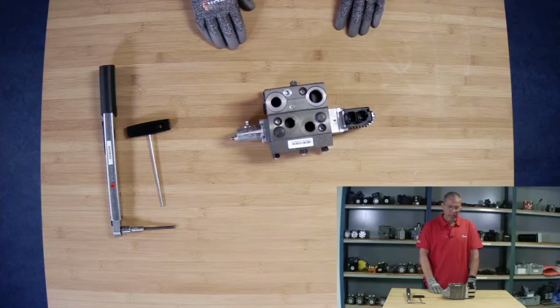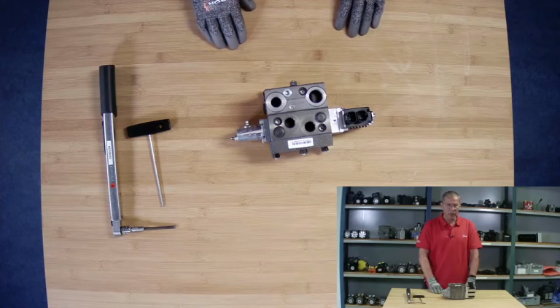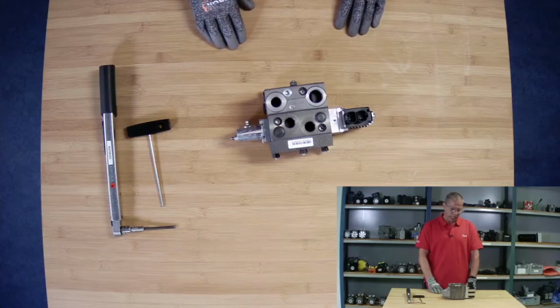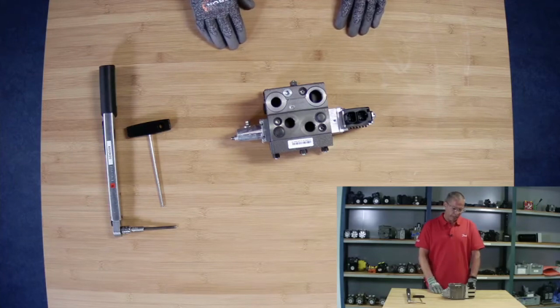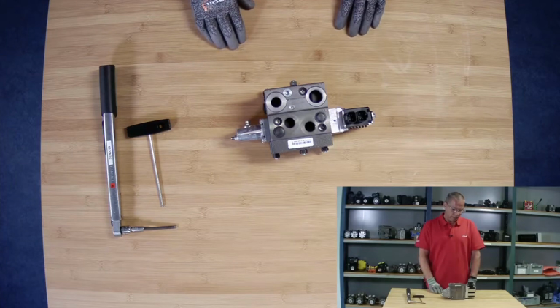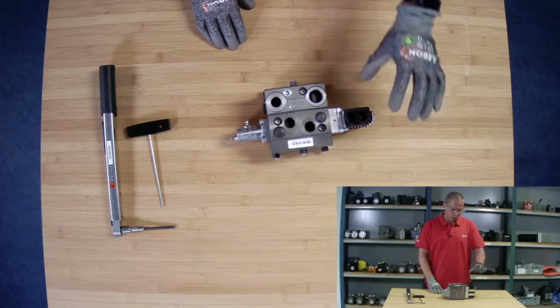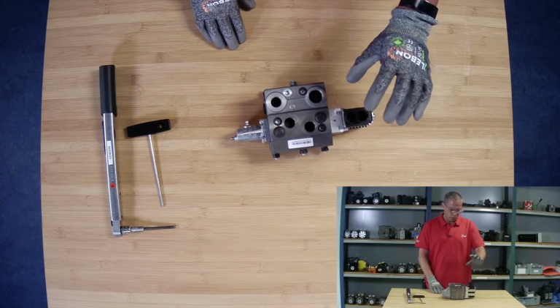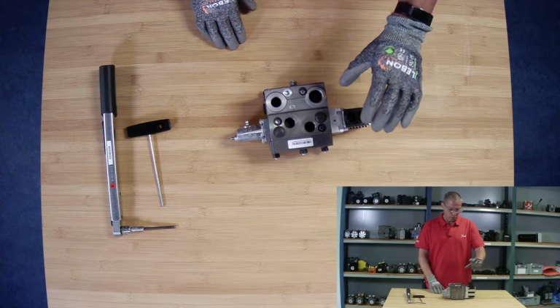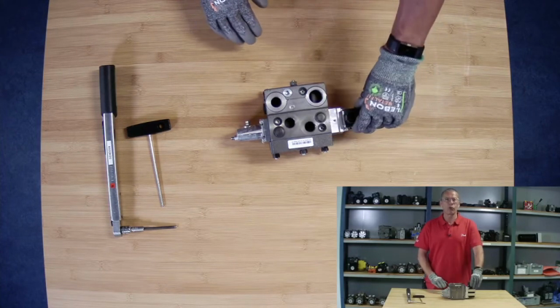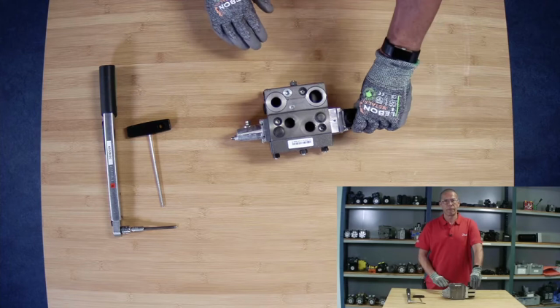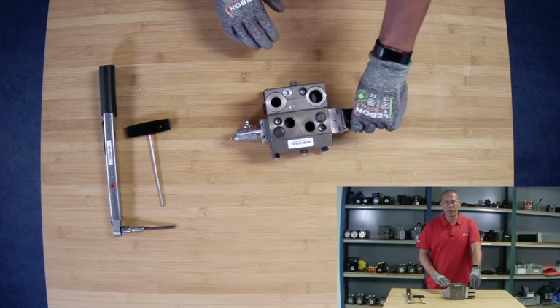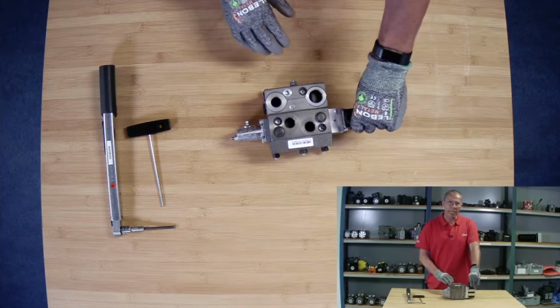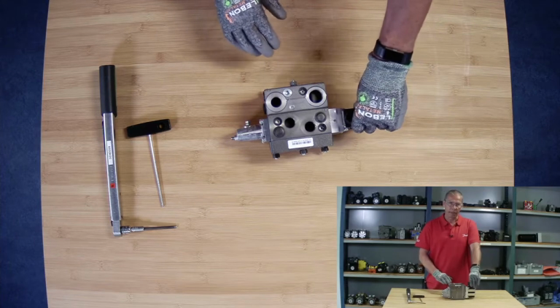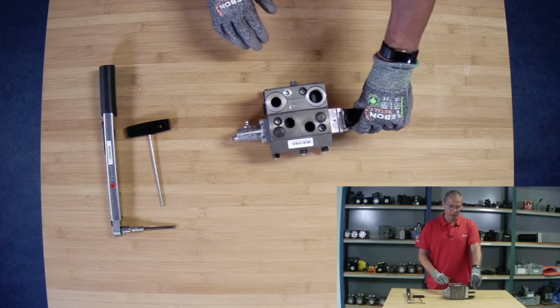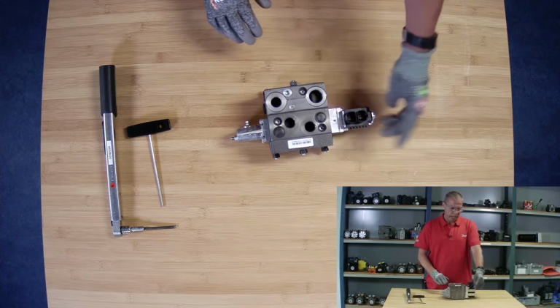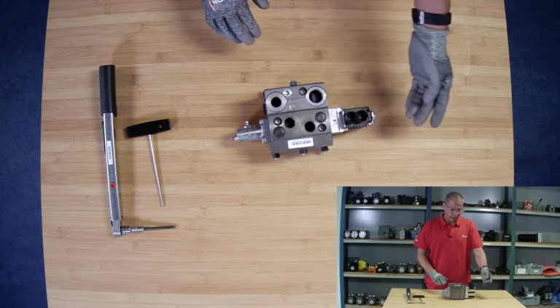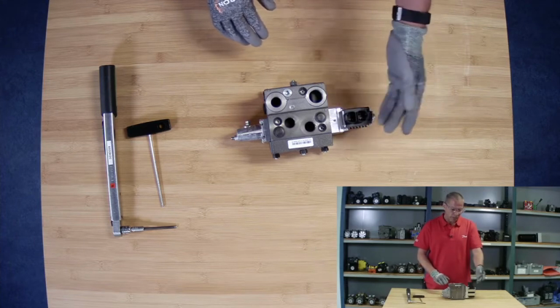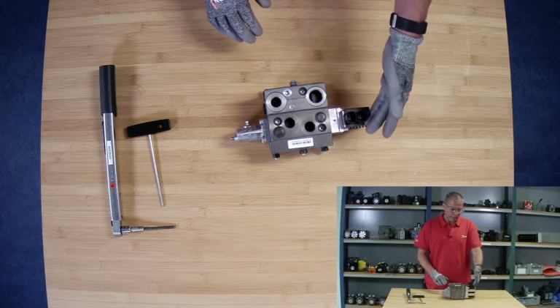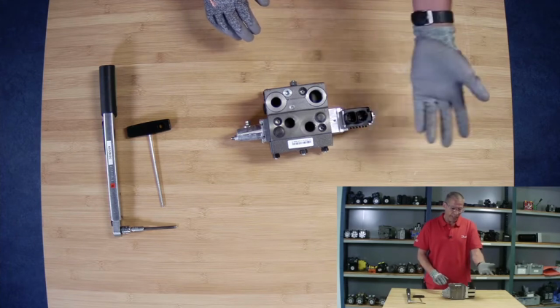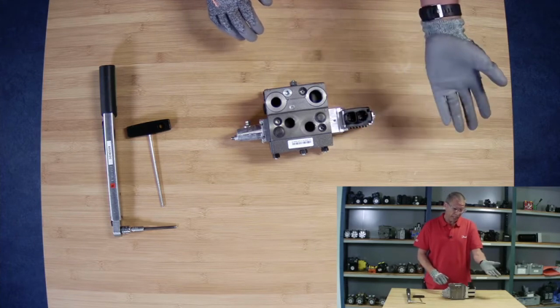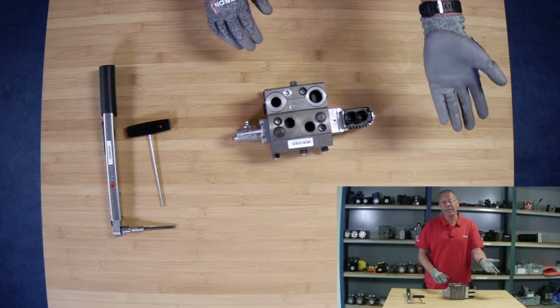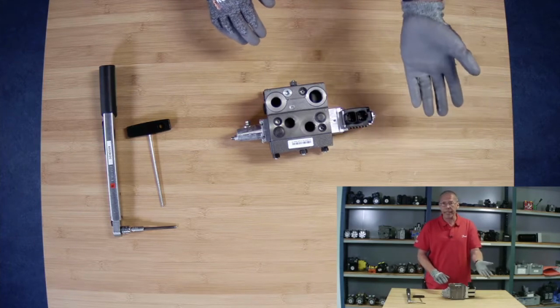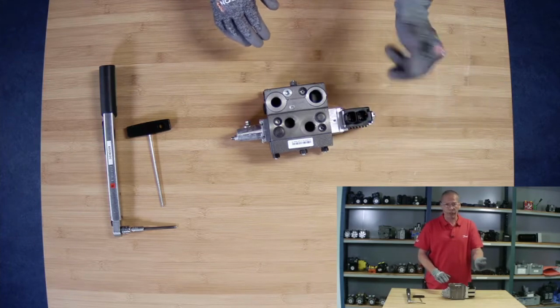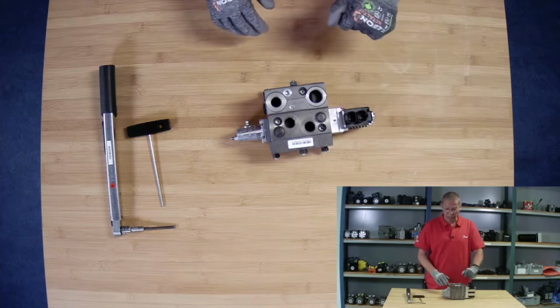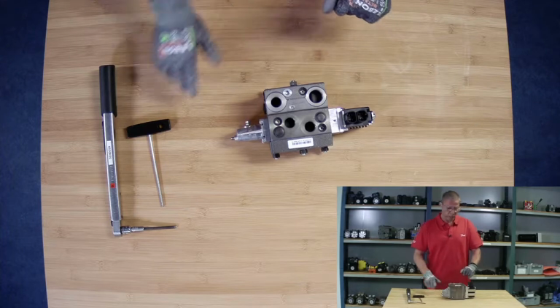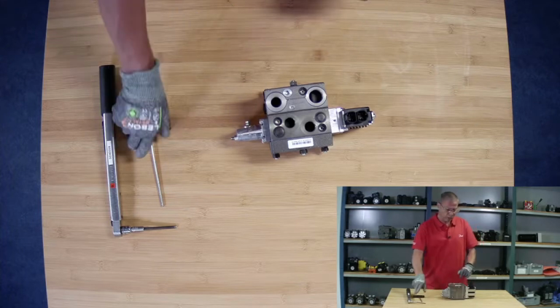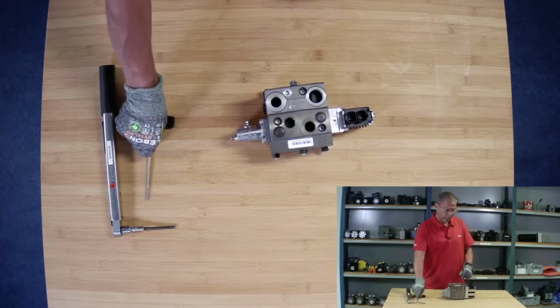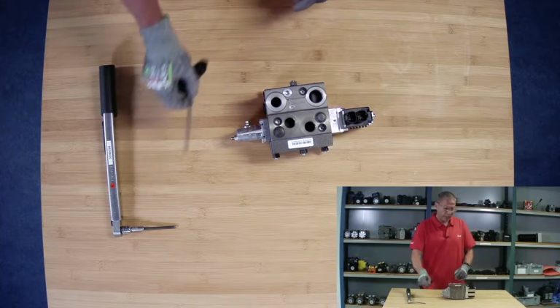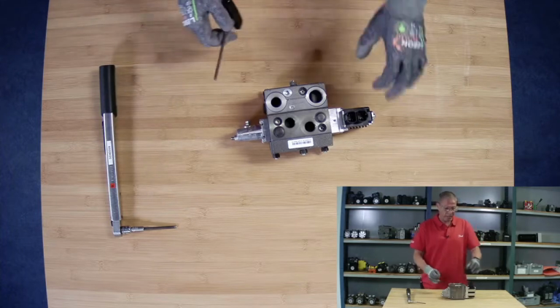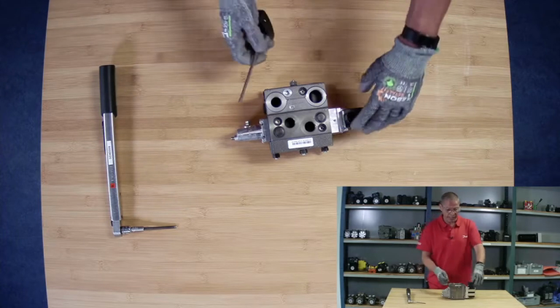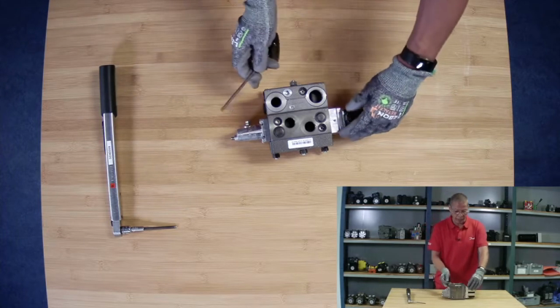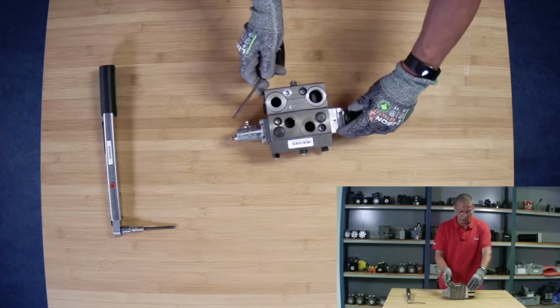Now we will look at how to remove the PVE. What we have here is actually a PVED, so this is the digital version, but it doesn't matter — it's all the same.